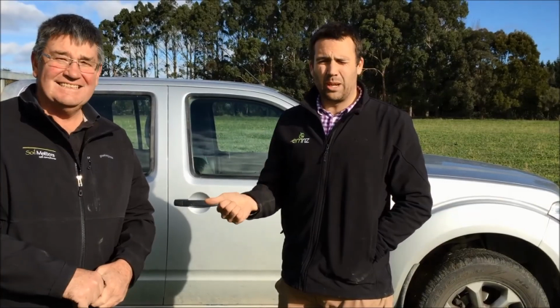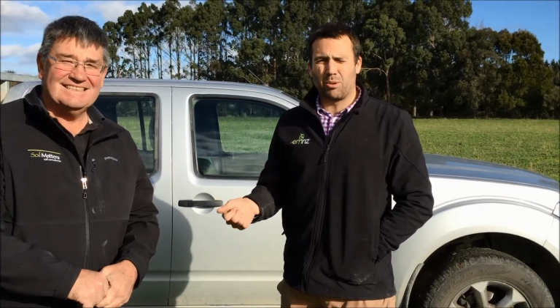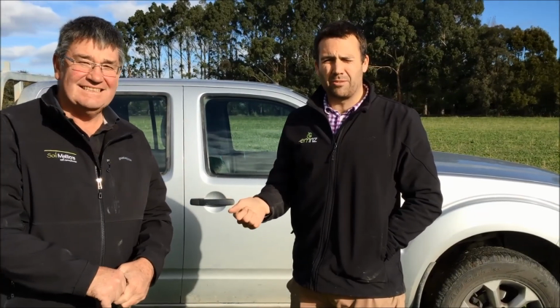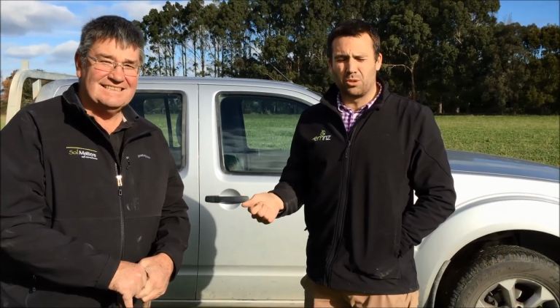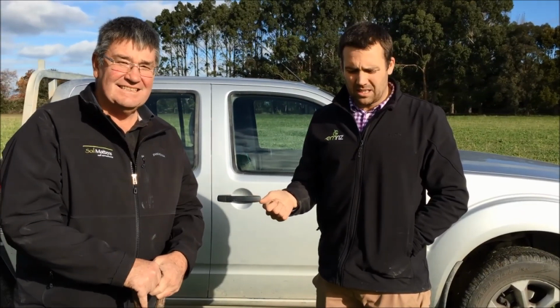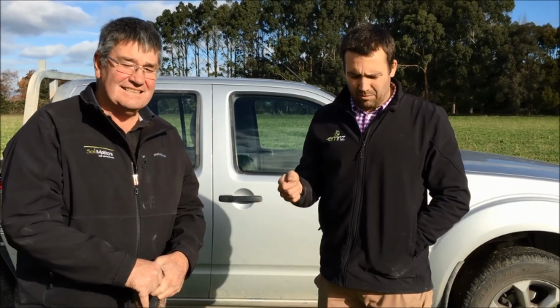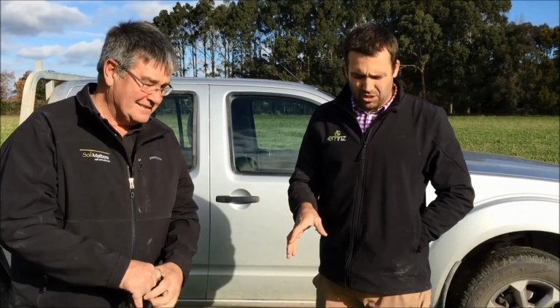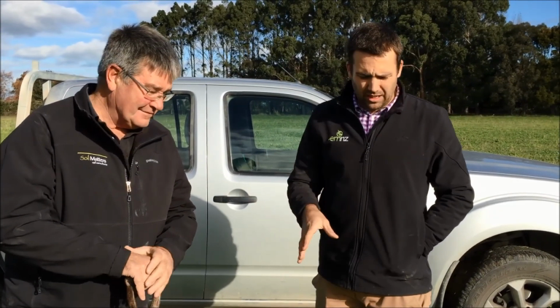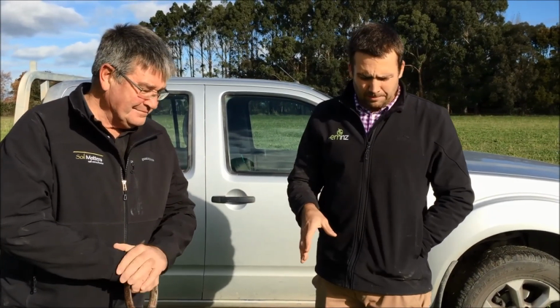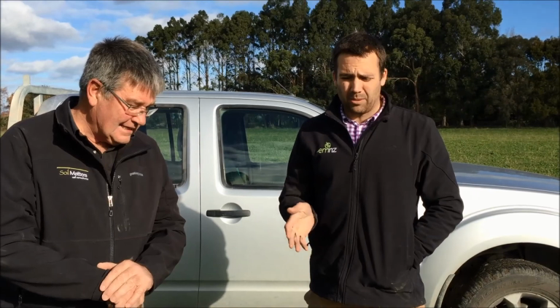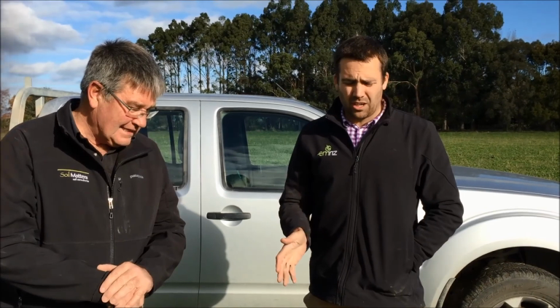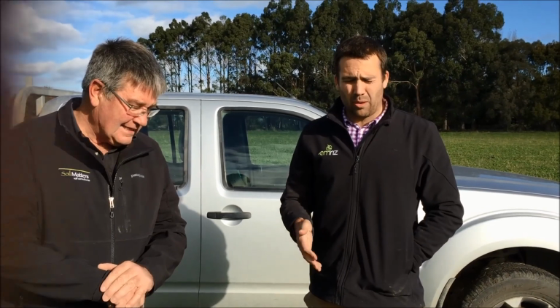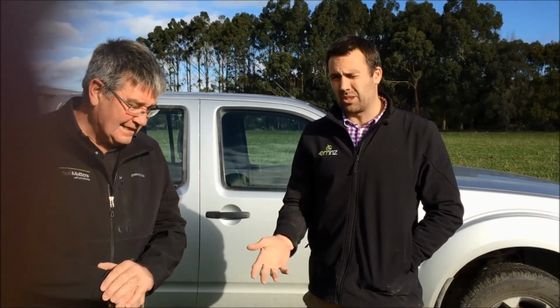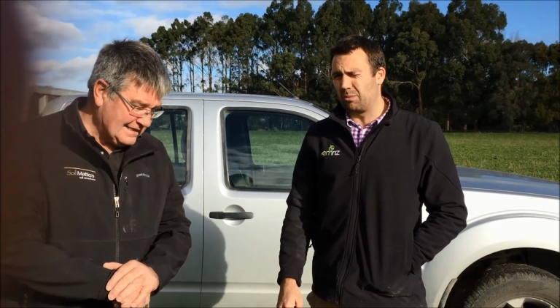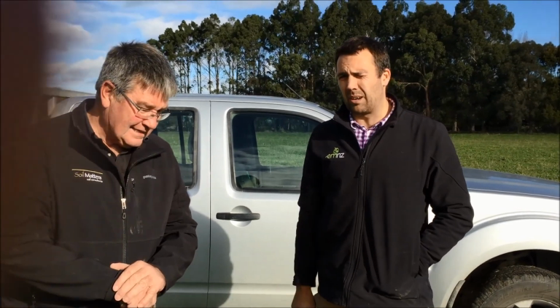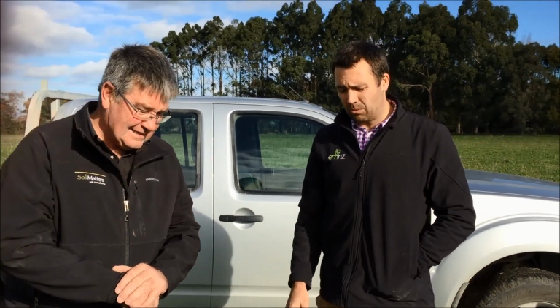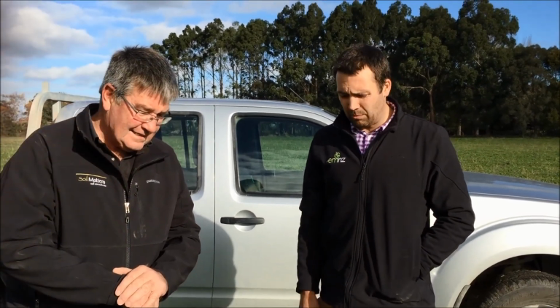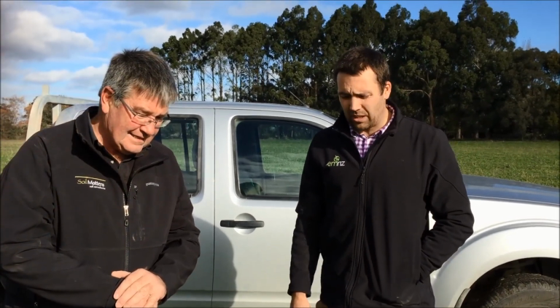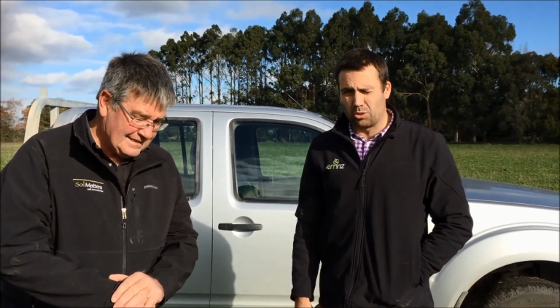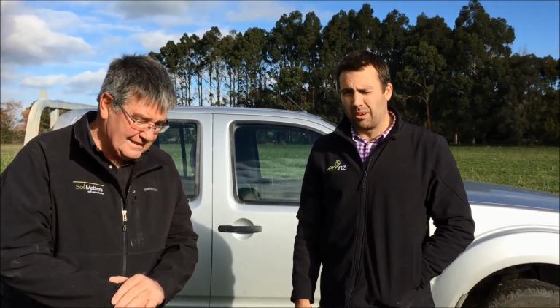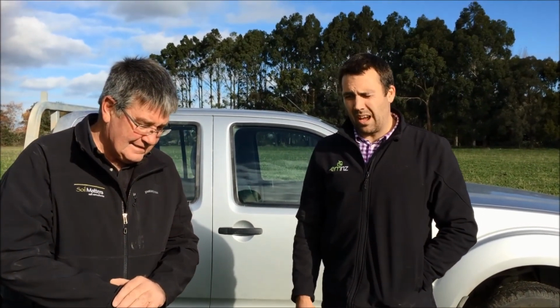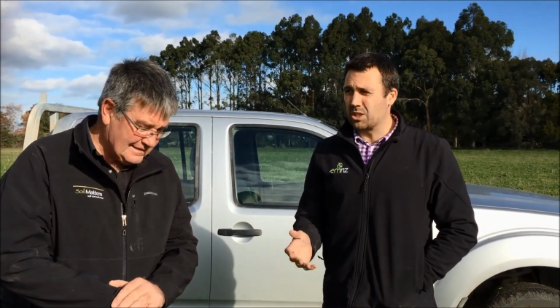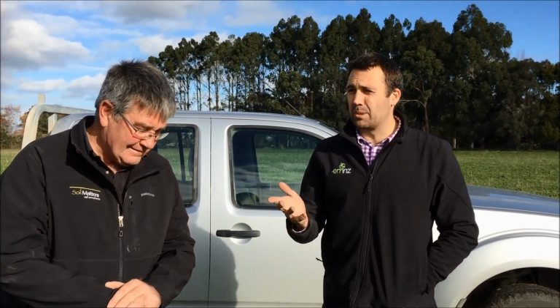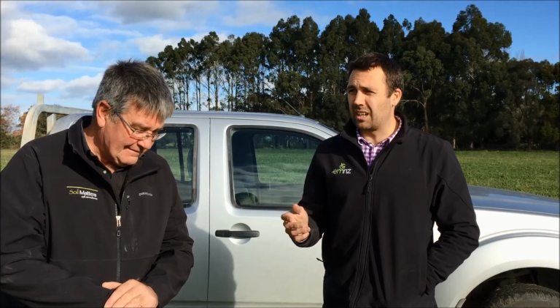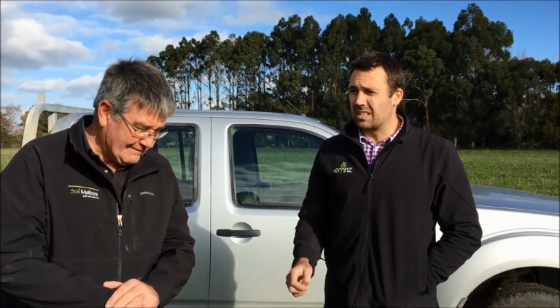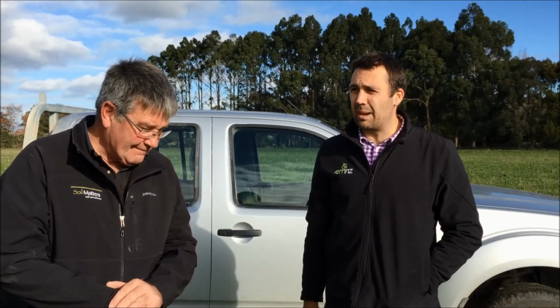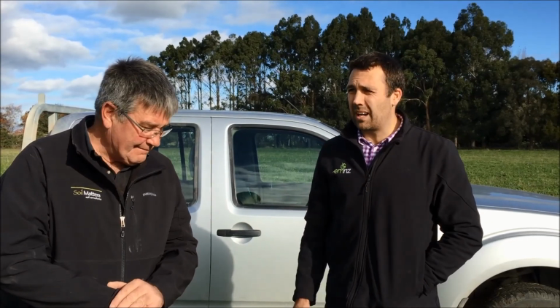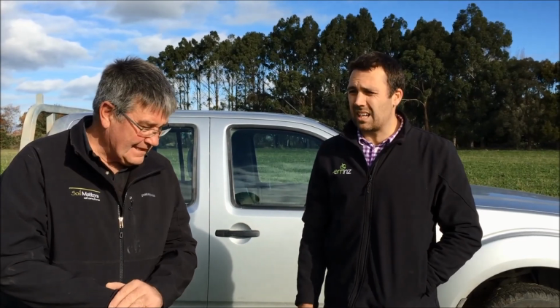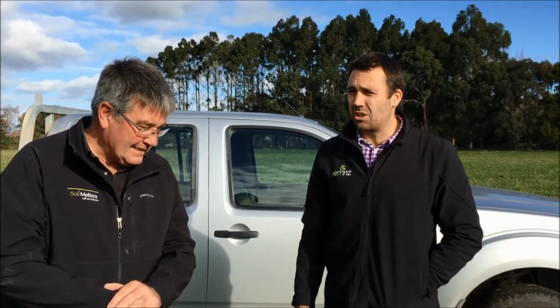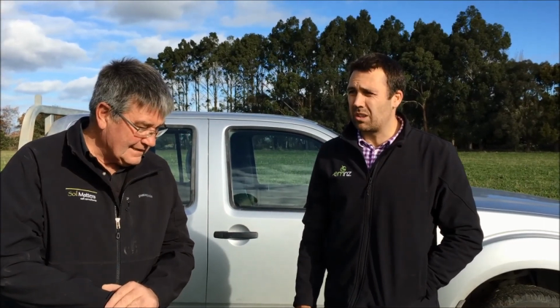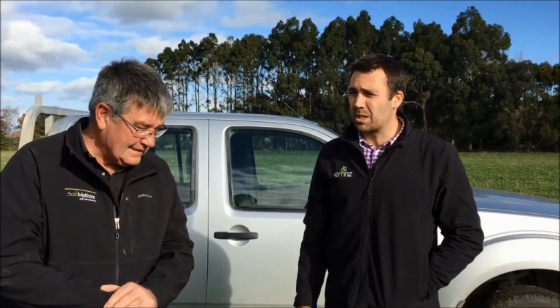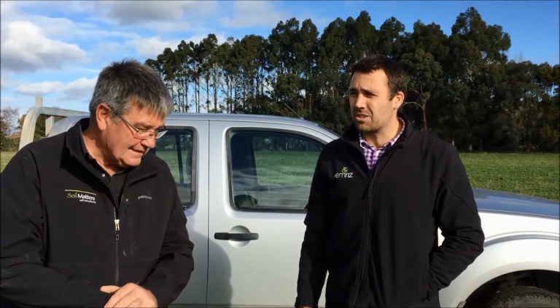We're here with Rob Flynn from Soil Matters and we're just looking at a paddock. We're going to dig a hole and we're going to see what we look at when we're looking at a soil. This soil in particular has barley that's under-sown with mixed pasture.